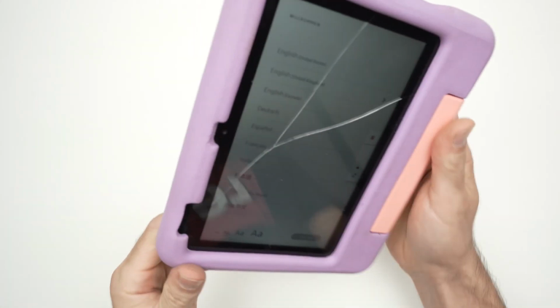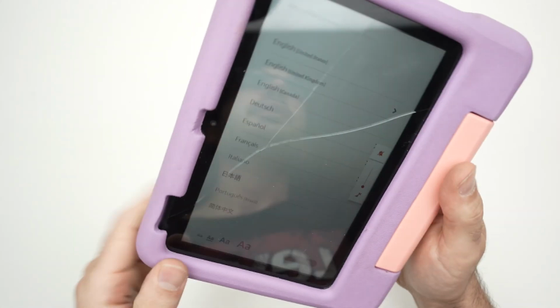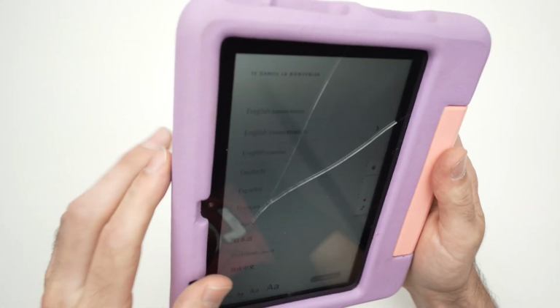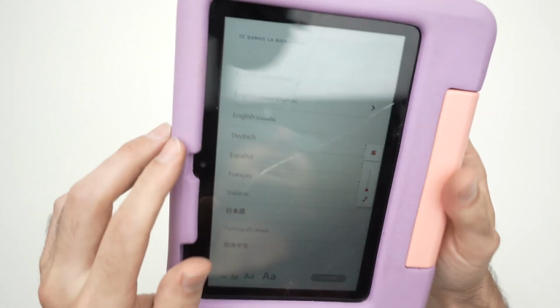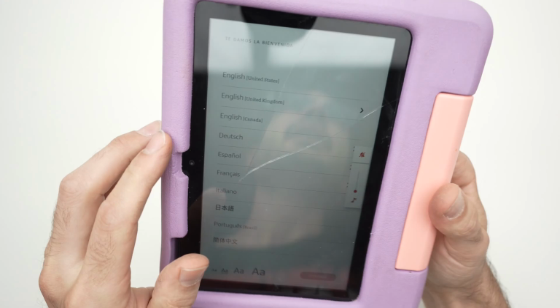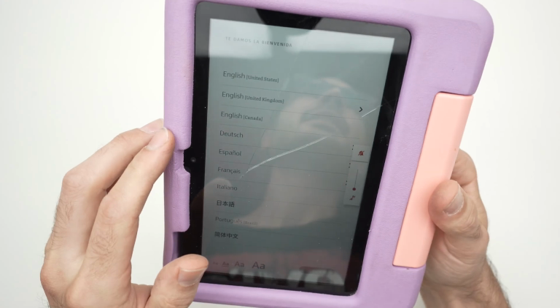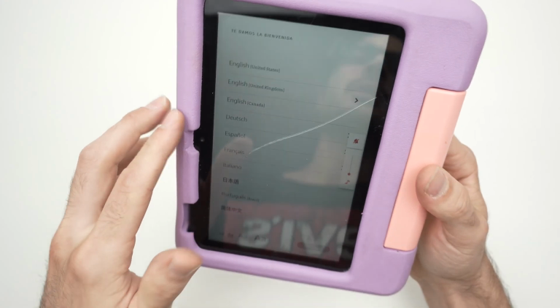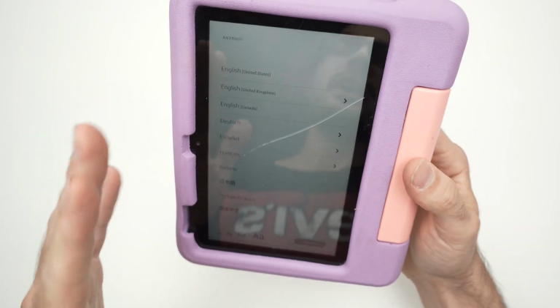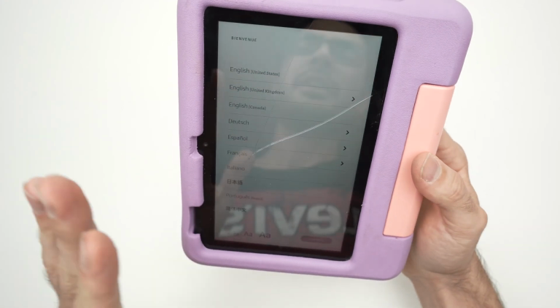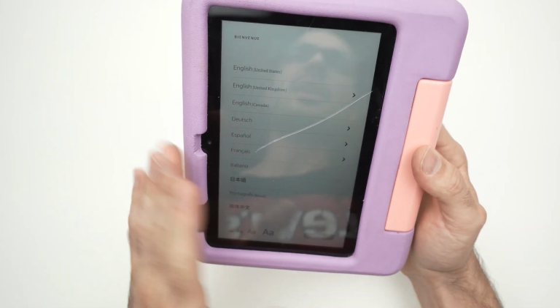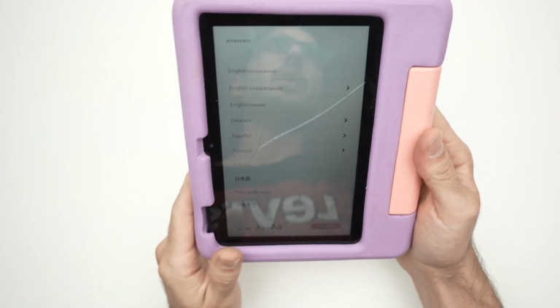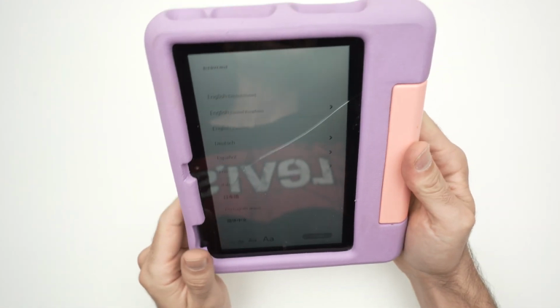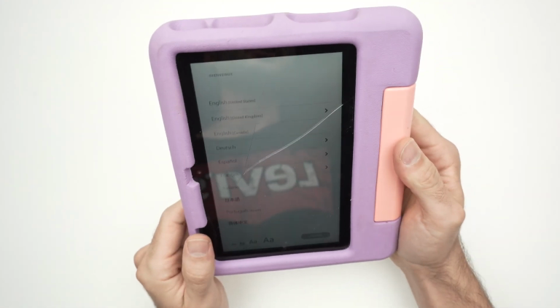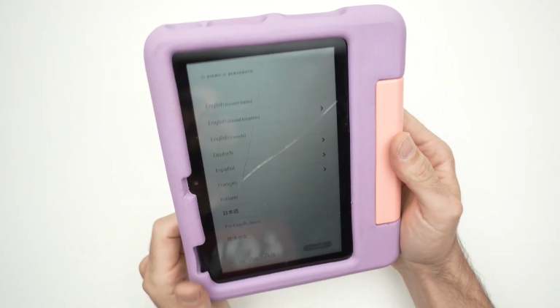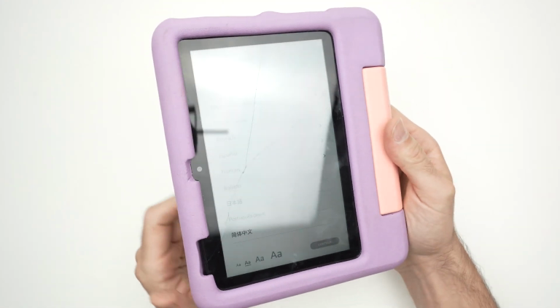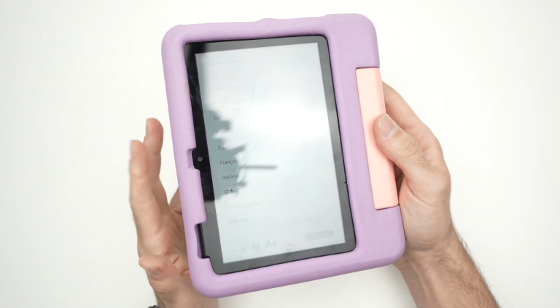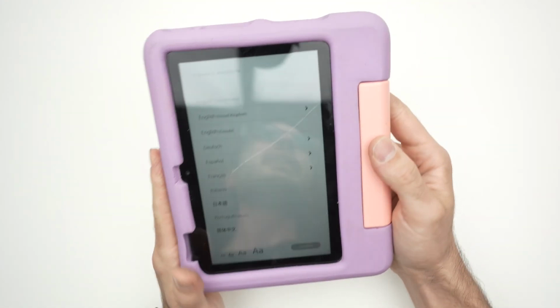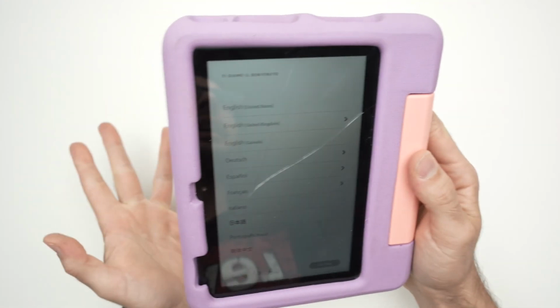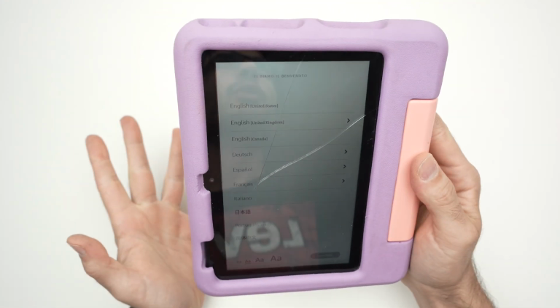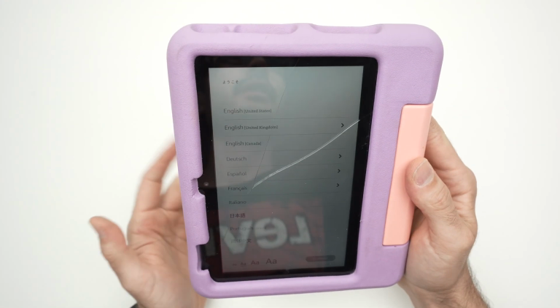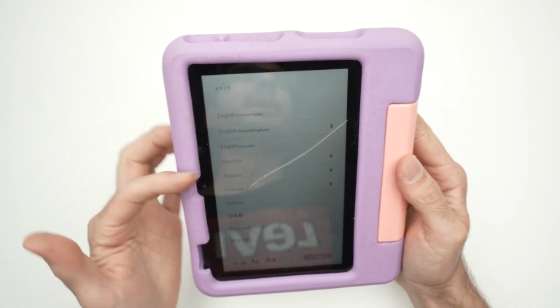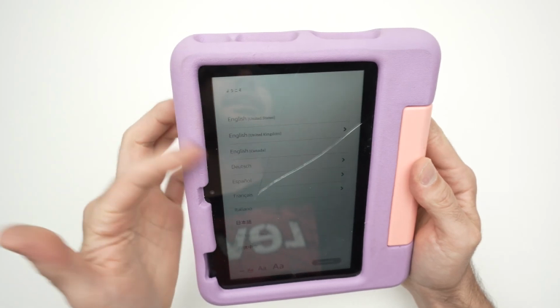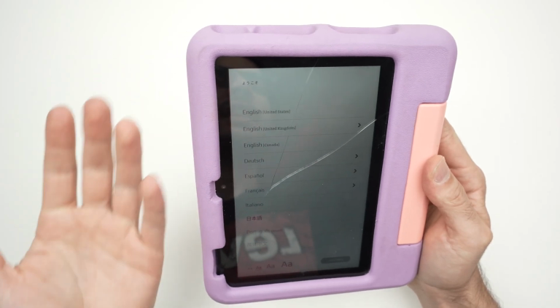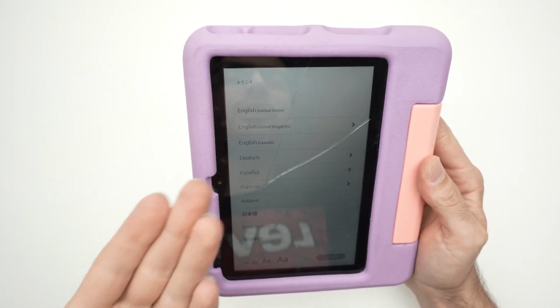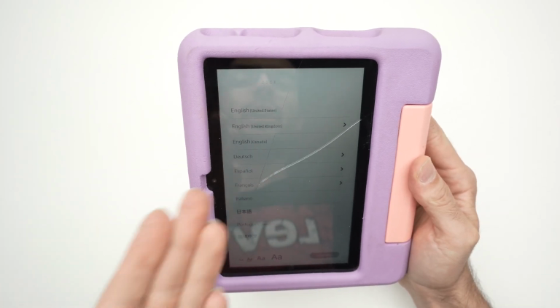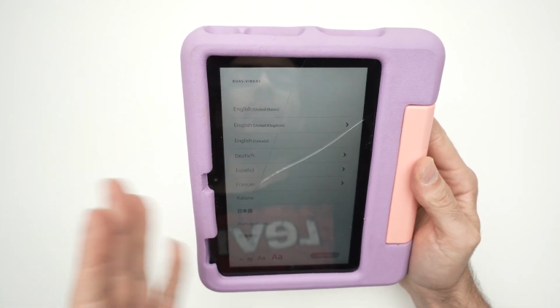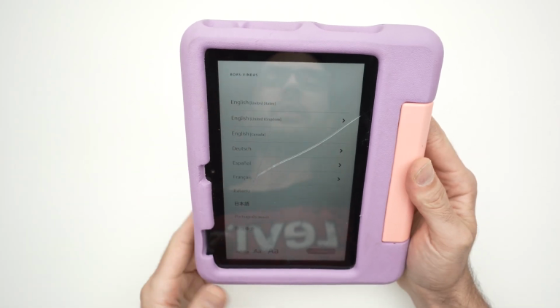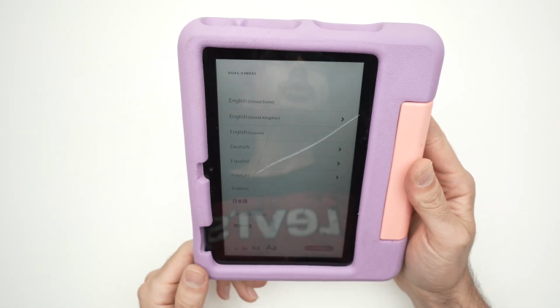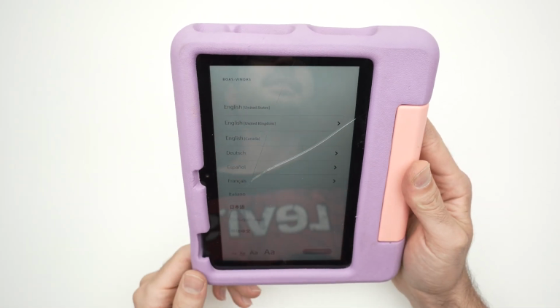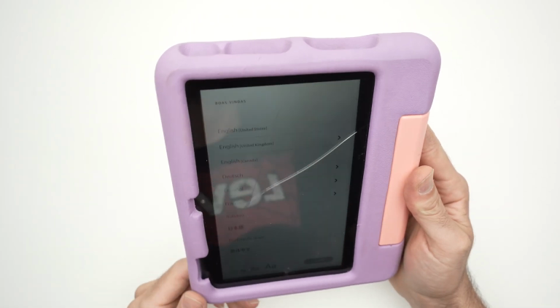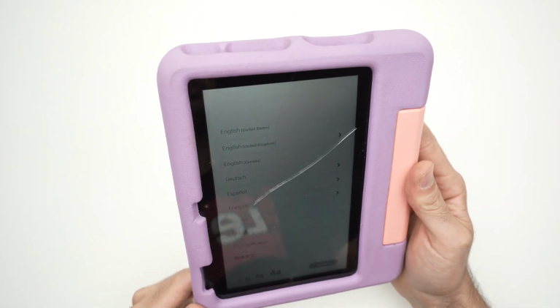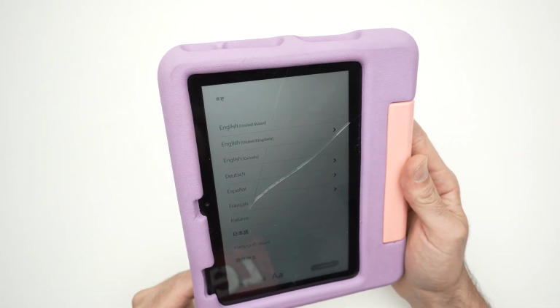After four minutes, I get the setup screen and now you're ready to set up your tablet once again like a new one, by selecting the language and going through the setup process.